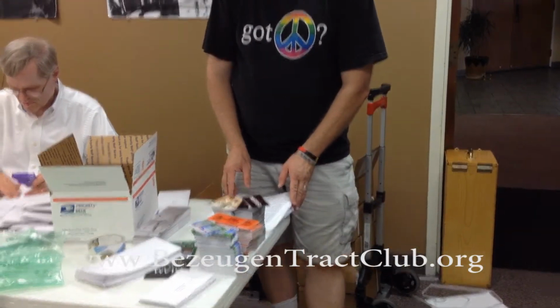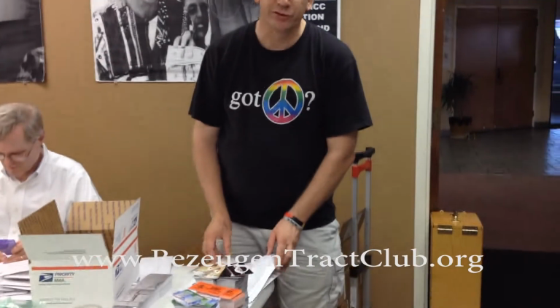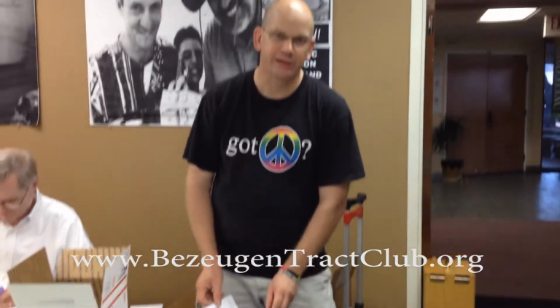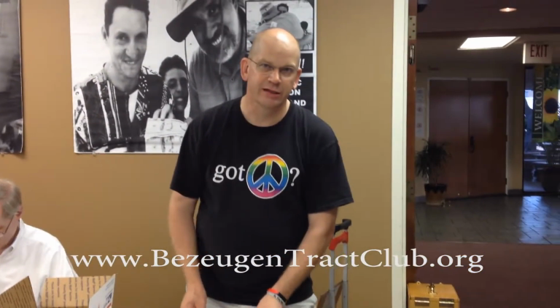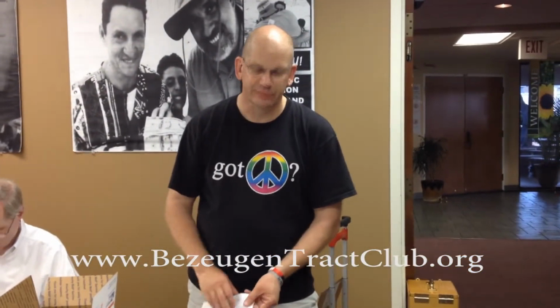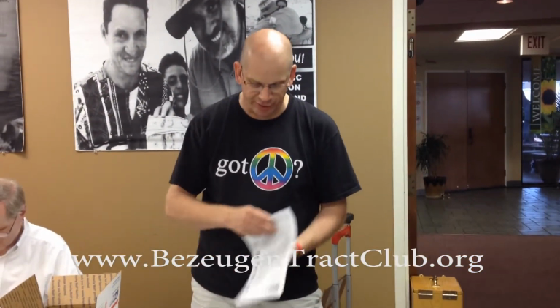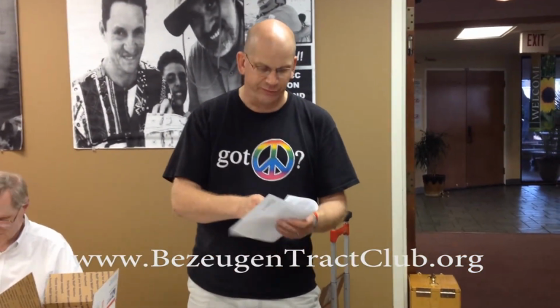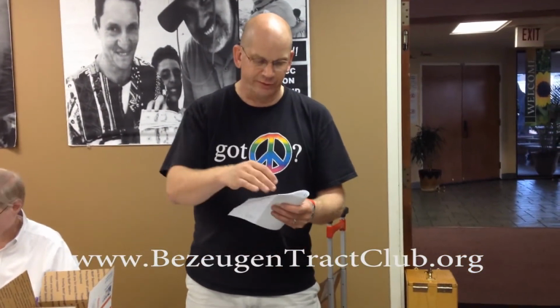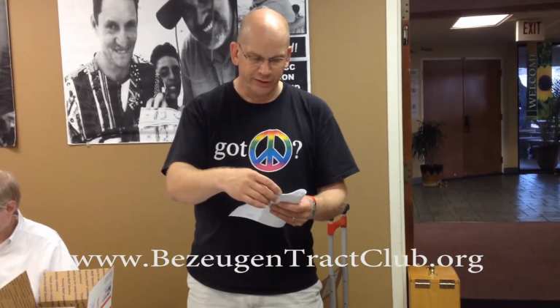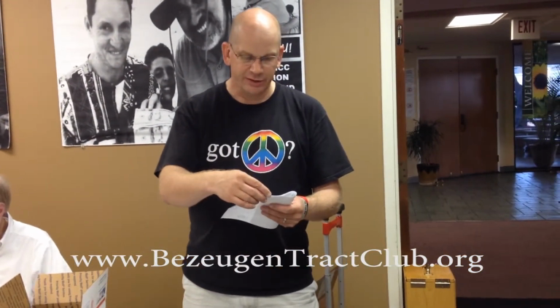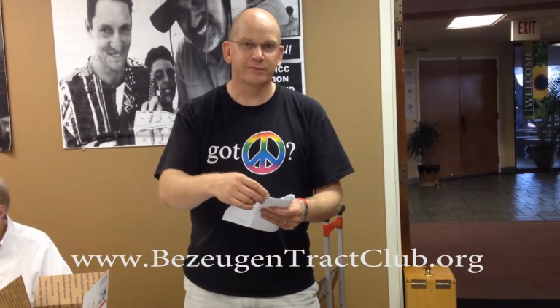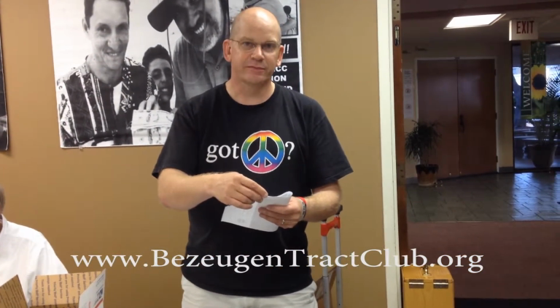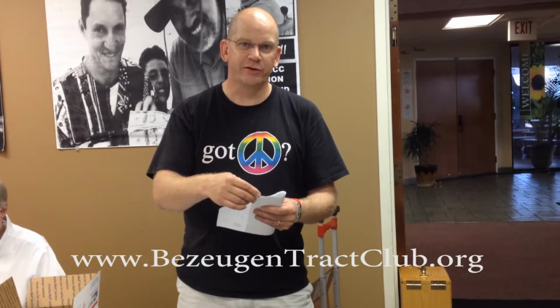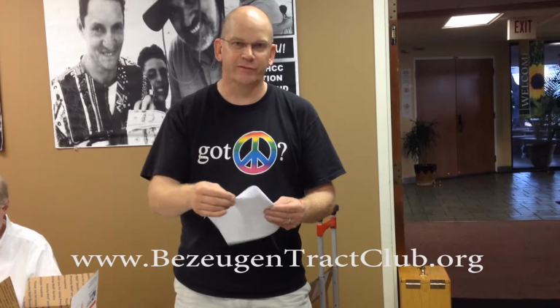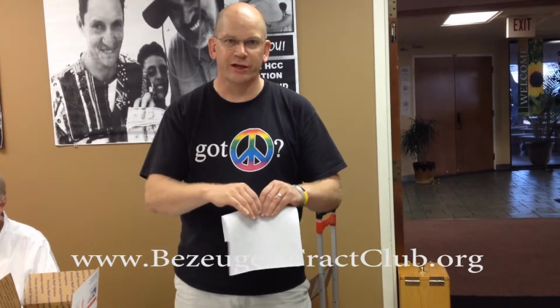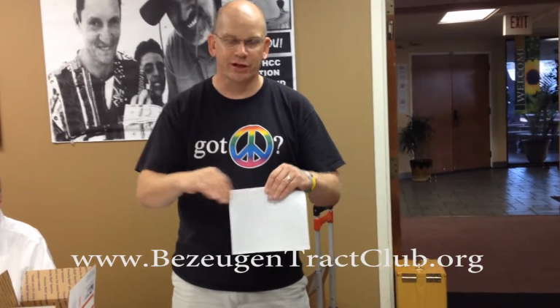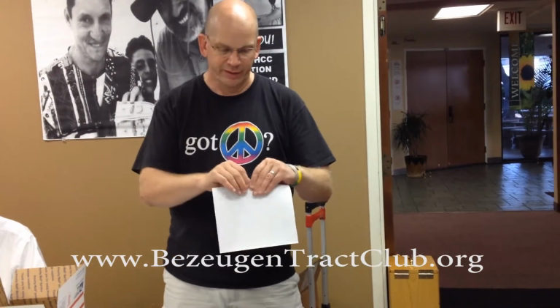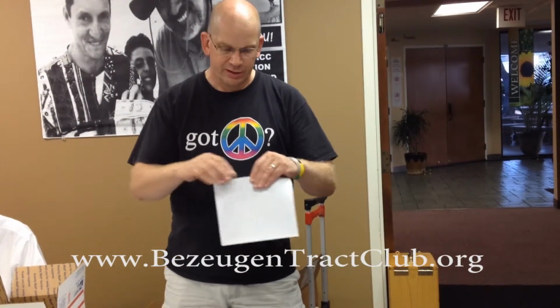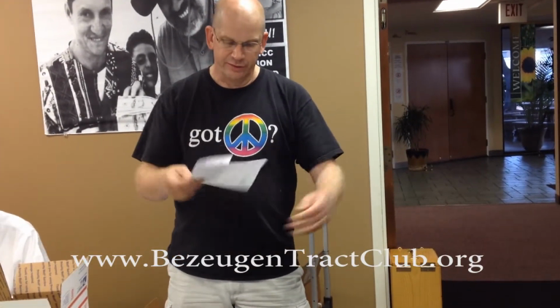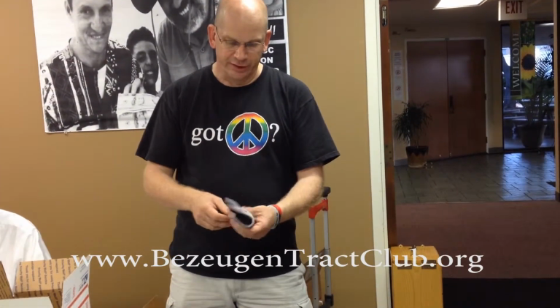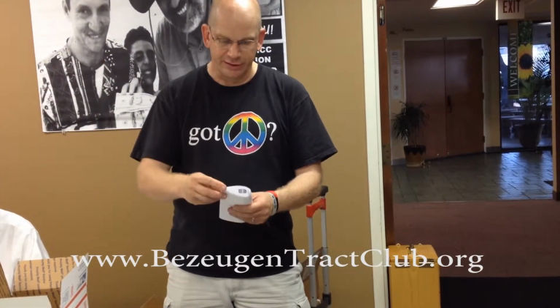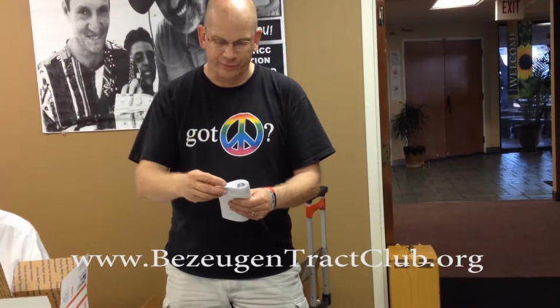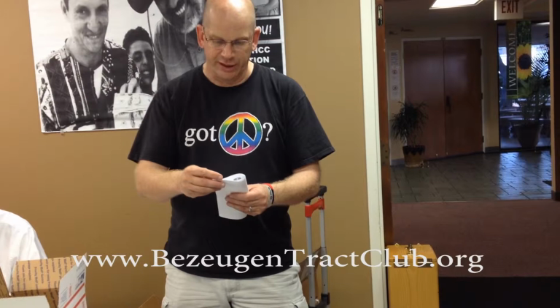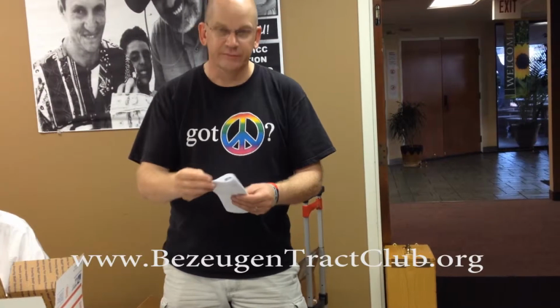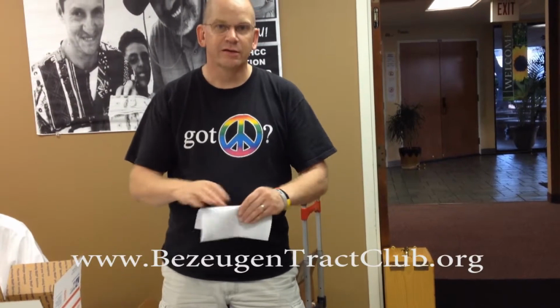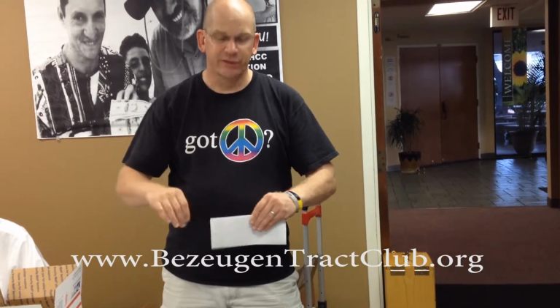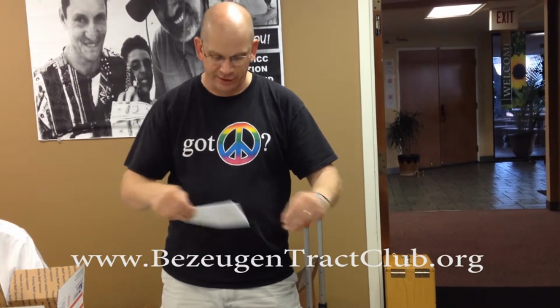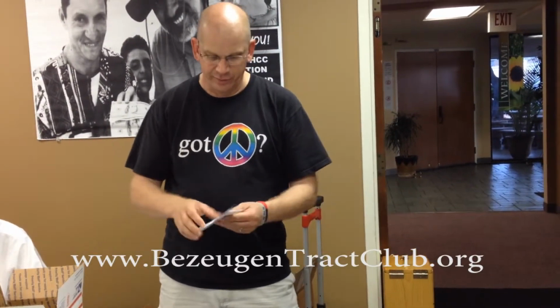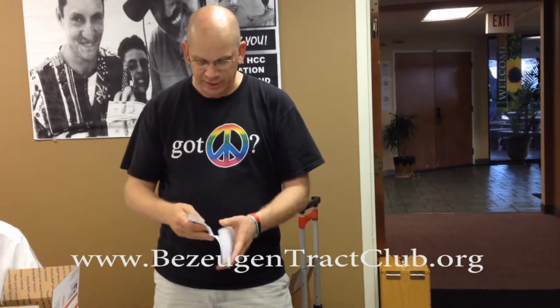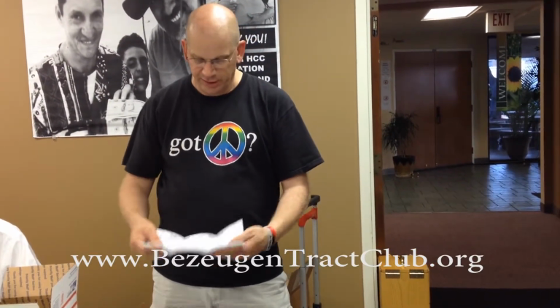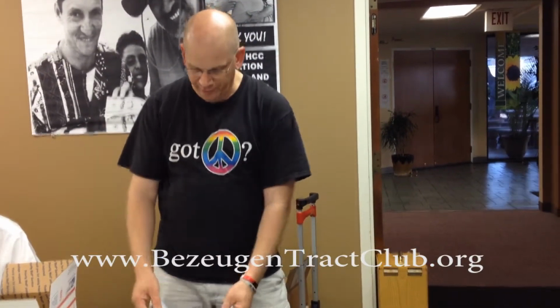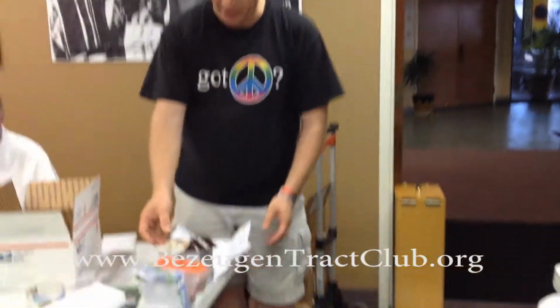Now in the future, we plan to send the letters already pre-folded, but for this demo, you'll have to fold the letter yourself. So you just fold the letter as a tri-fold, to fit into a standard envelope. Then you open it back up.